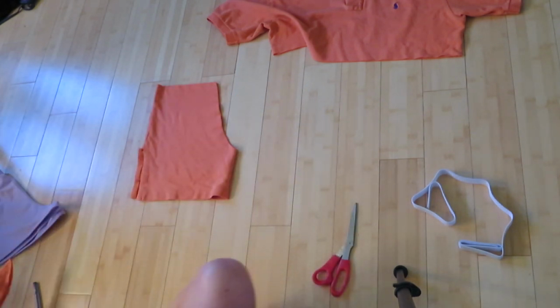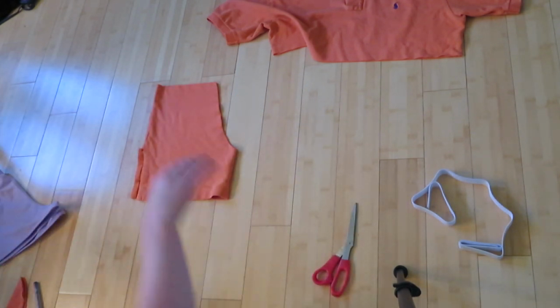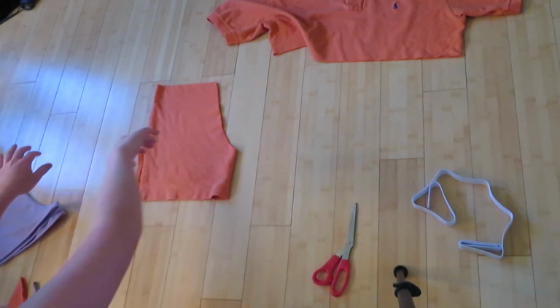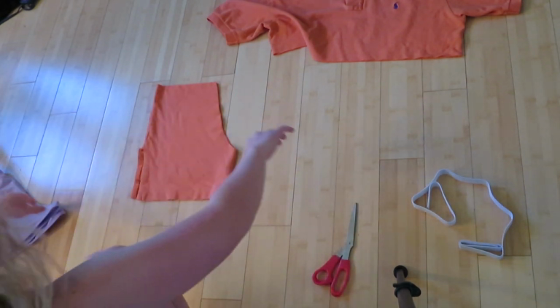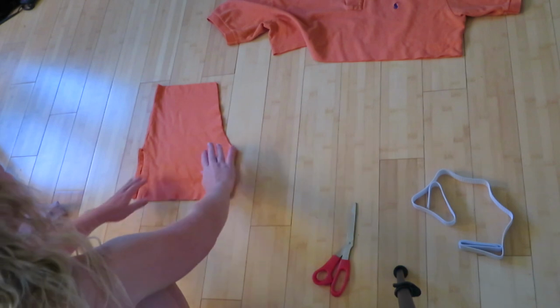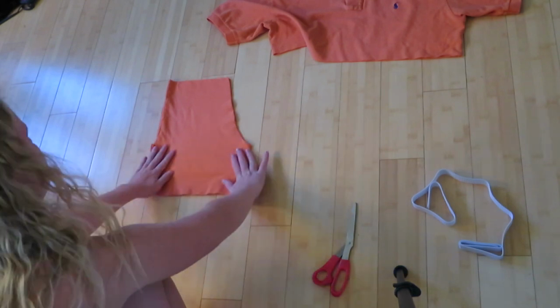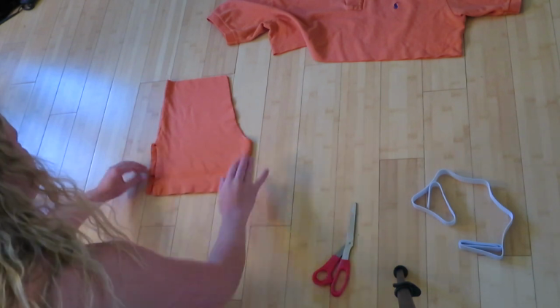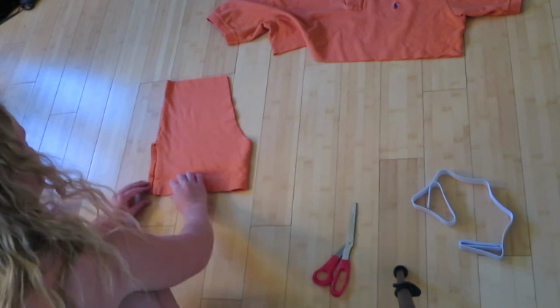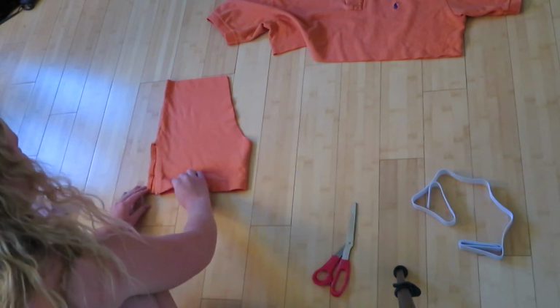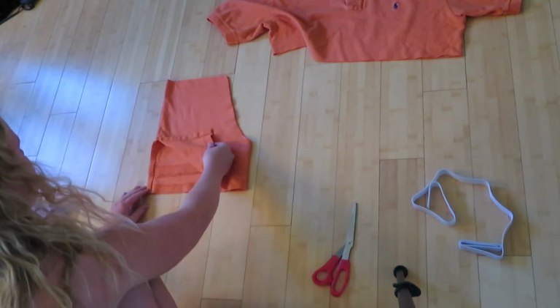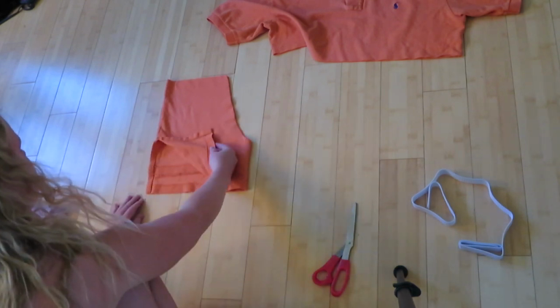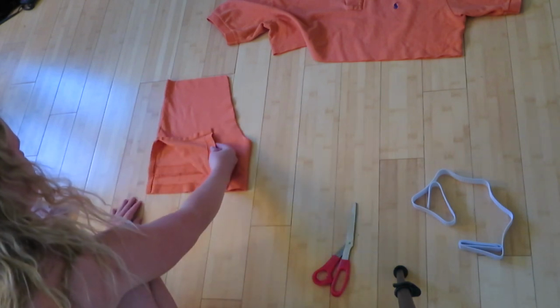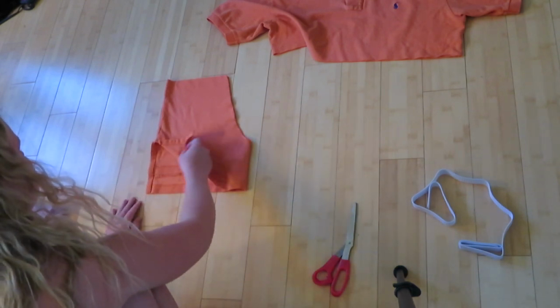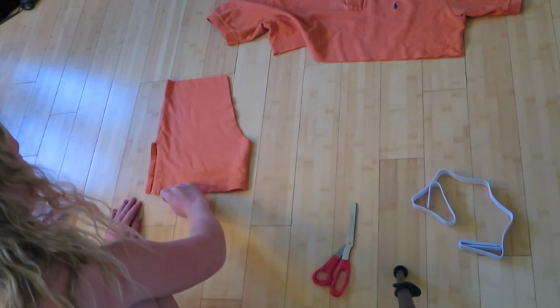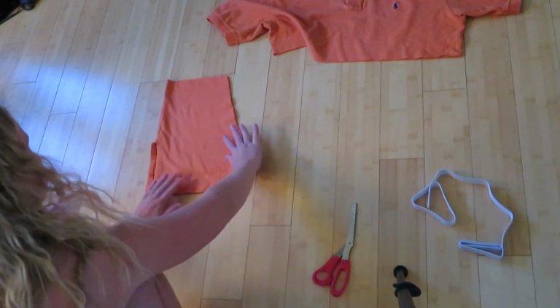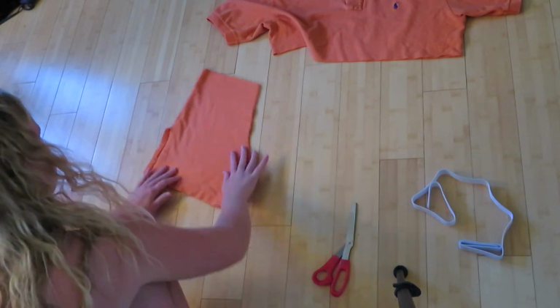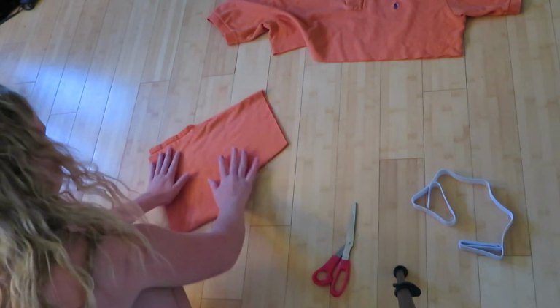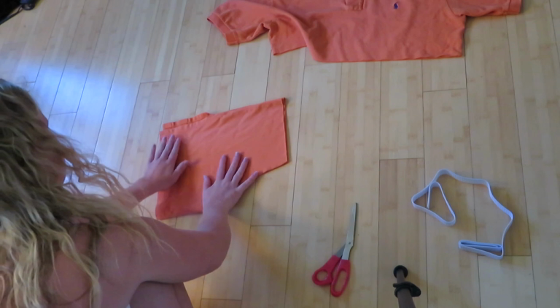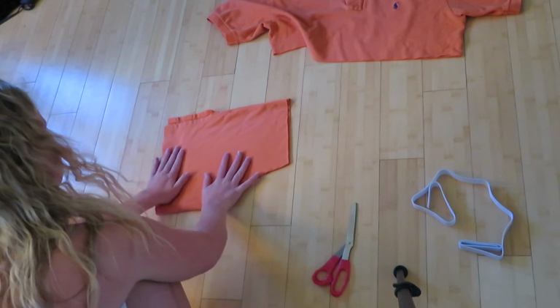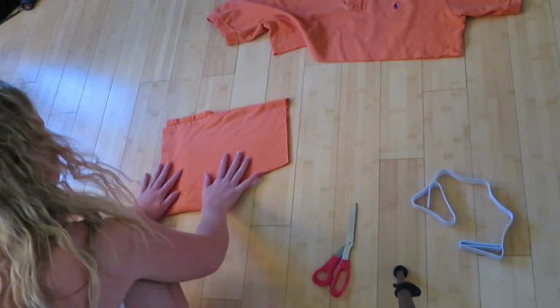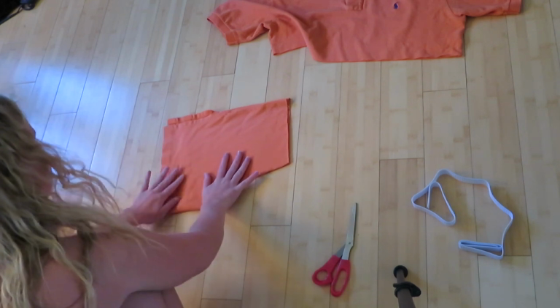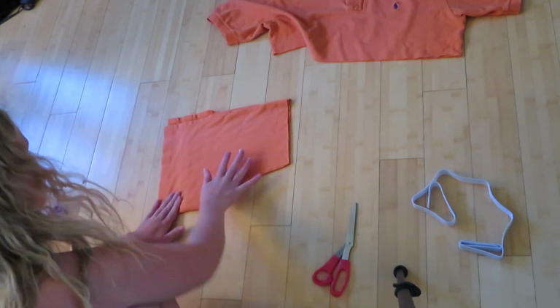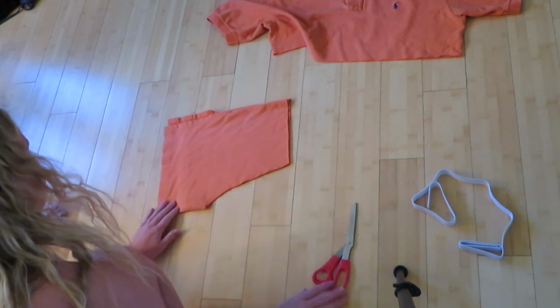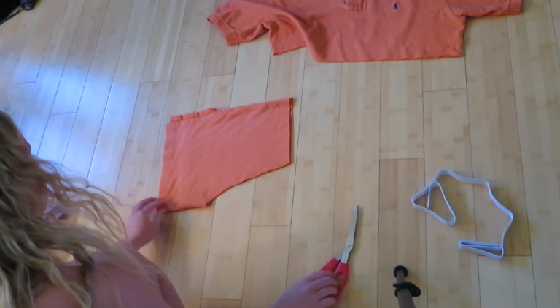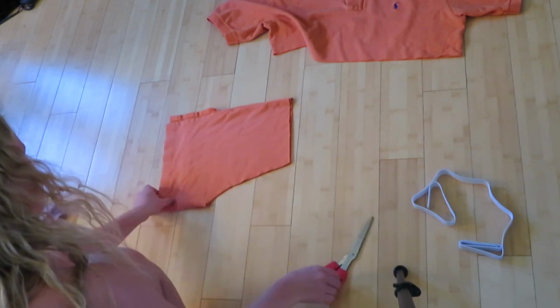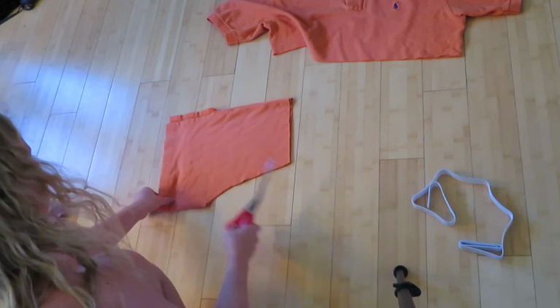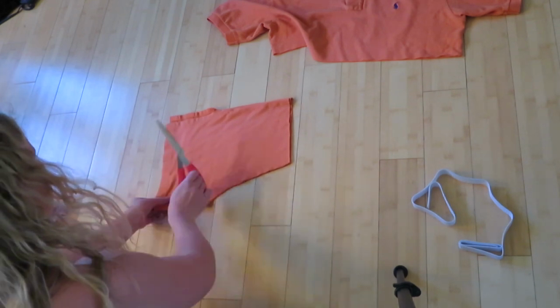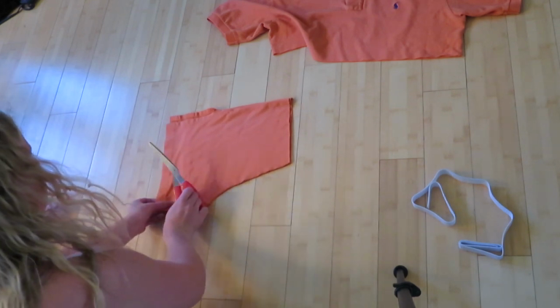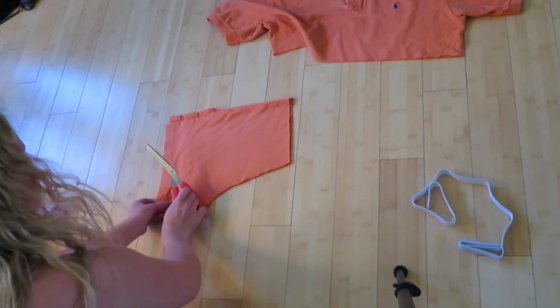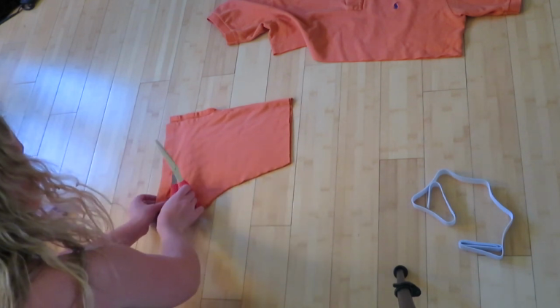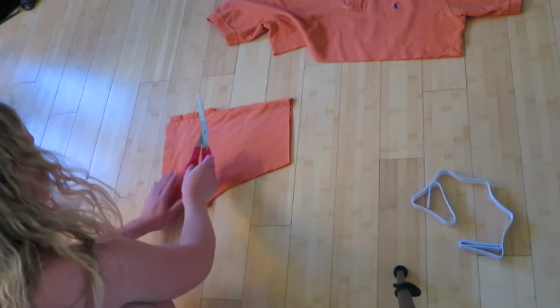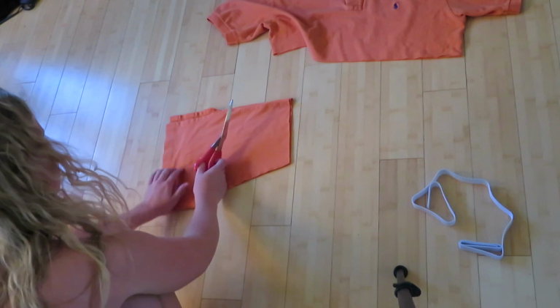Once that's done, you're also going to cut off the bottom portion in the back because polo shirts are longer in the back than in the front. You'll notice that, so just cut that little part off the bottom to make it even.